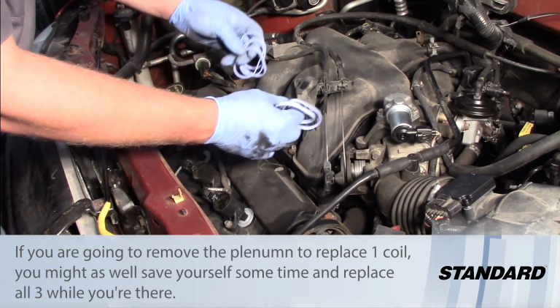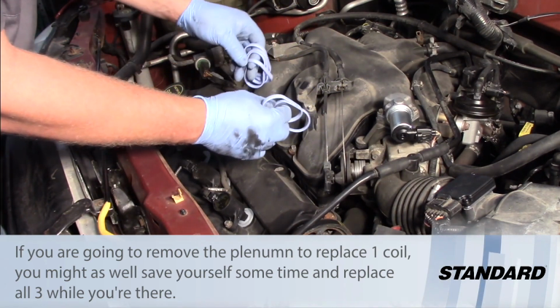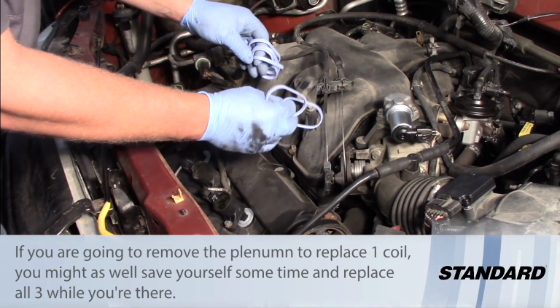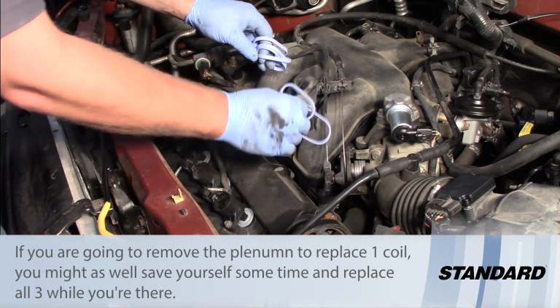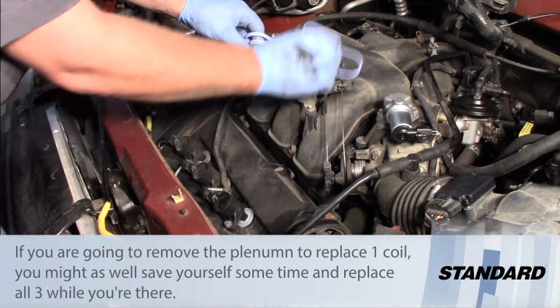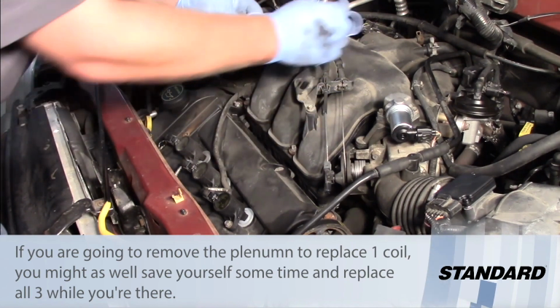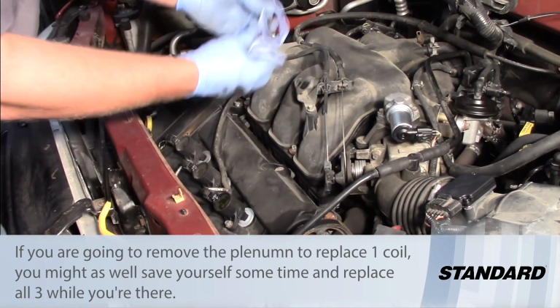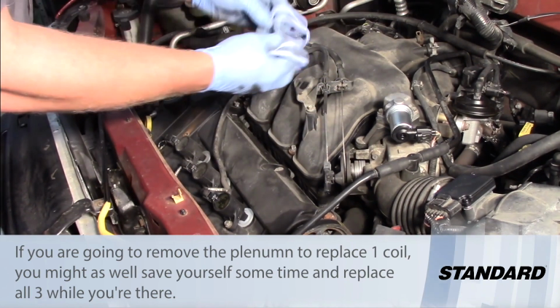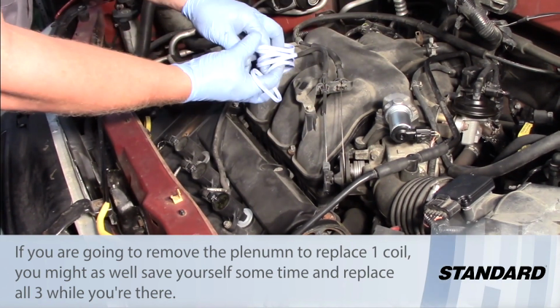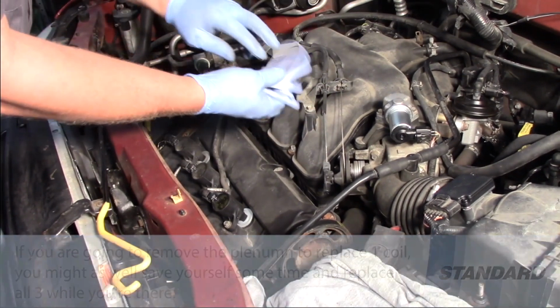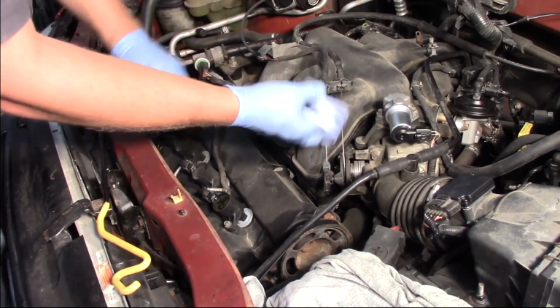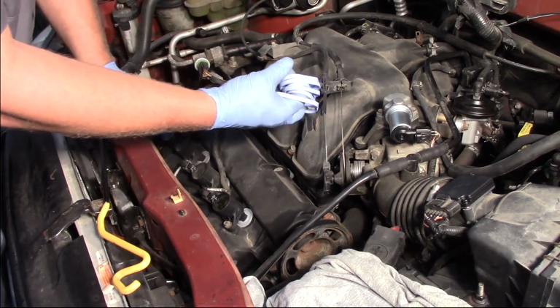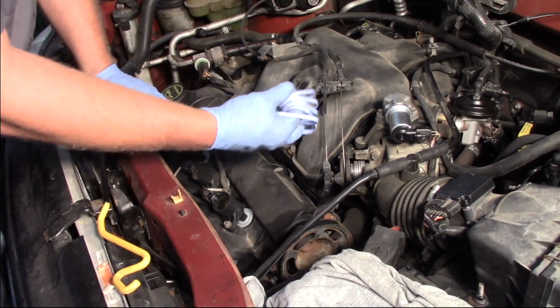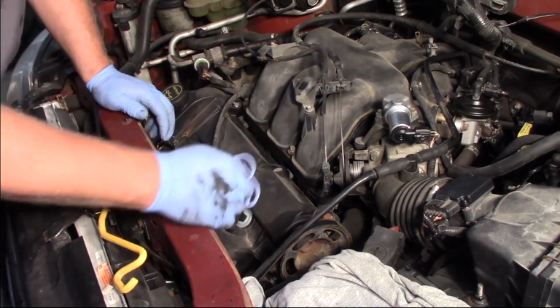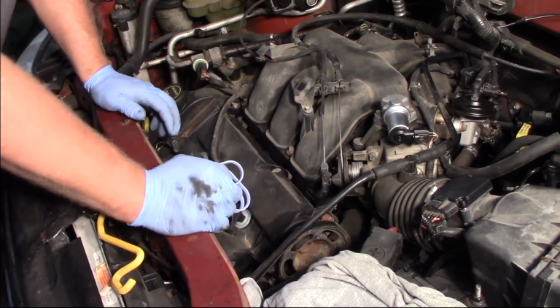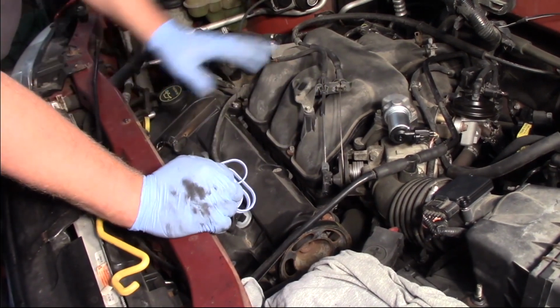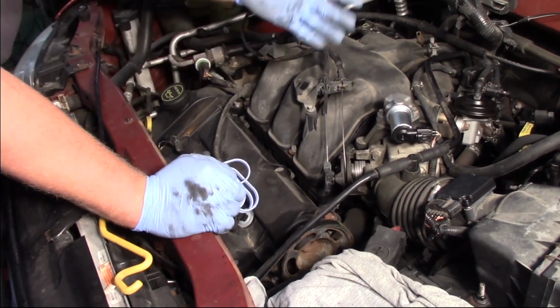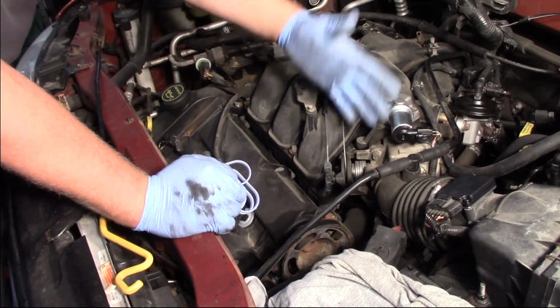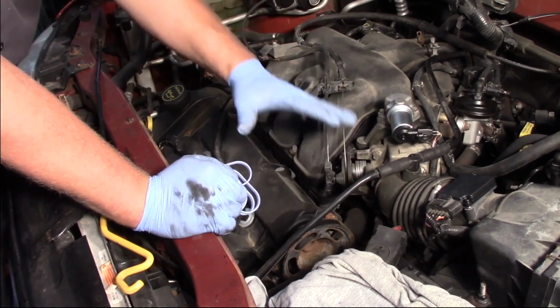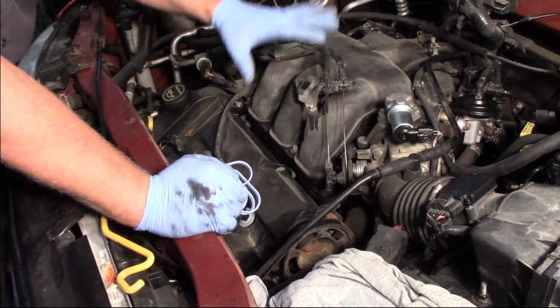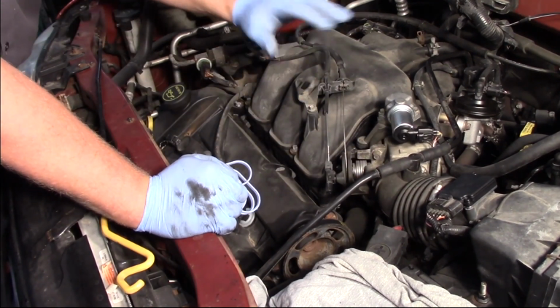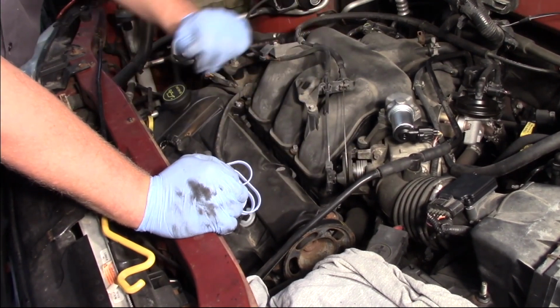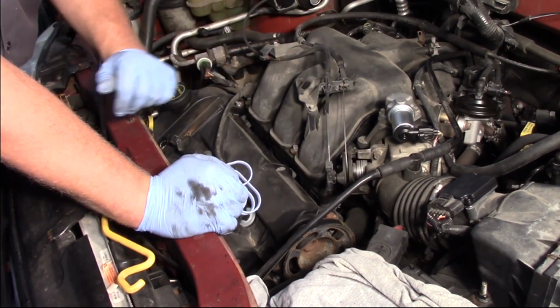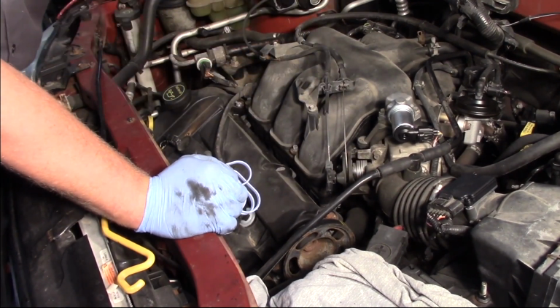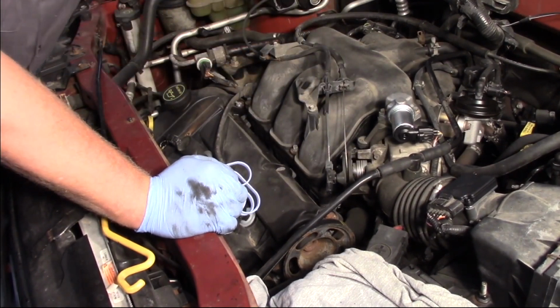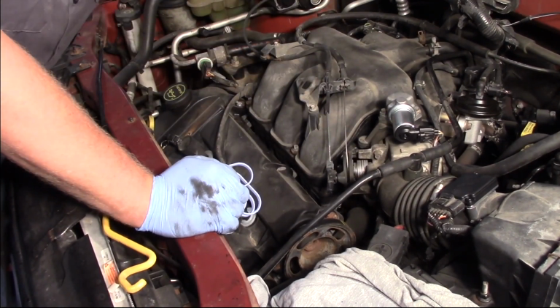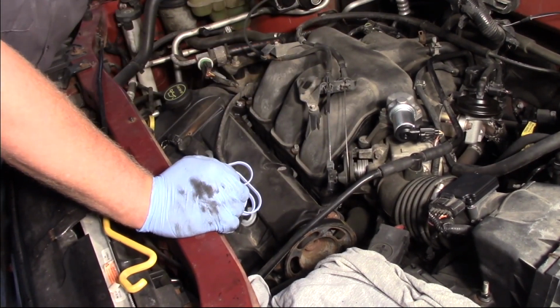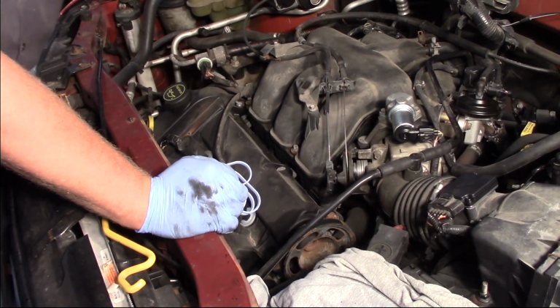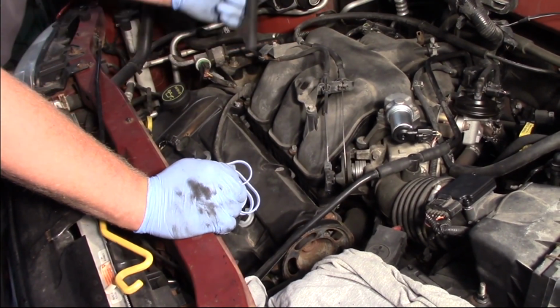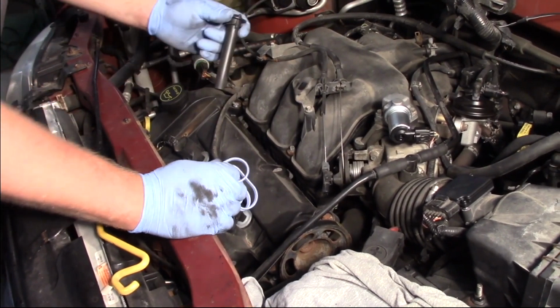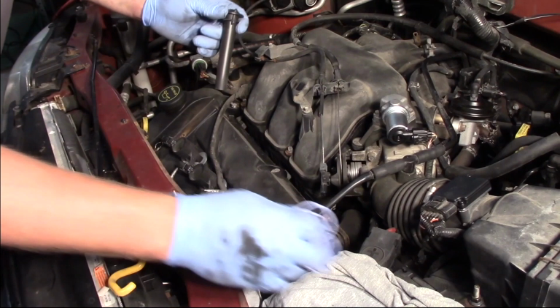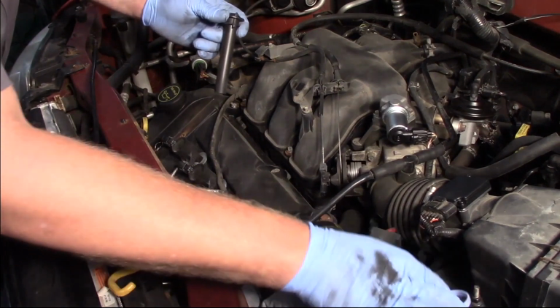When you reassemble, it's a very good idea to replace the O-rings or seals for the plenum — there's one for each cylinder. Always install new seals to make sure you have no vacuum leaks when you bolt it back together.